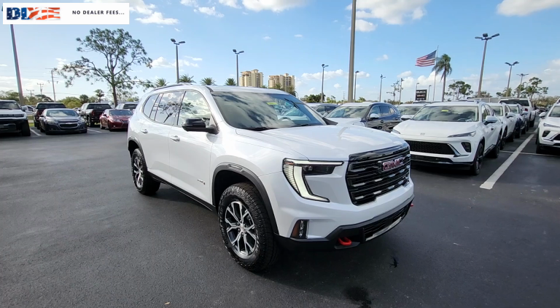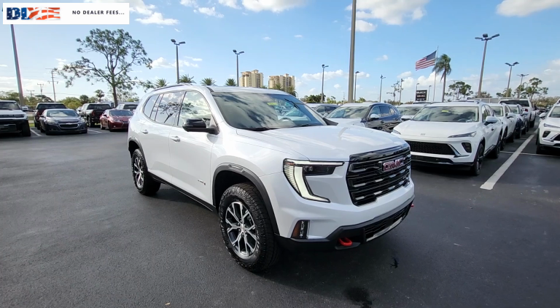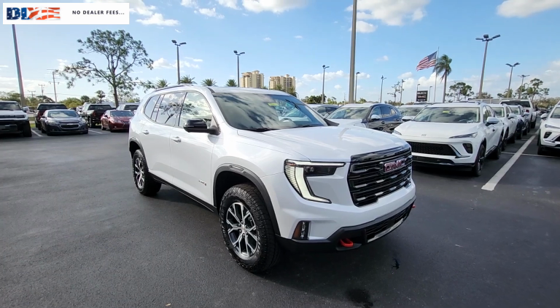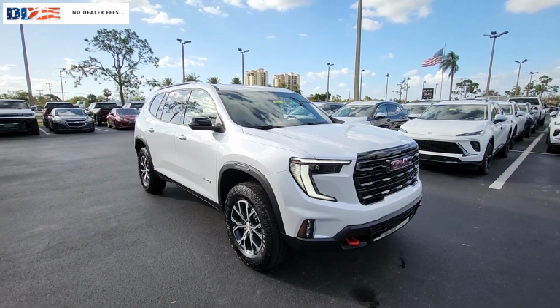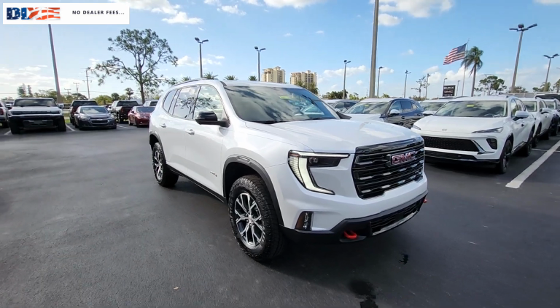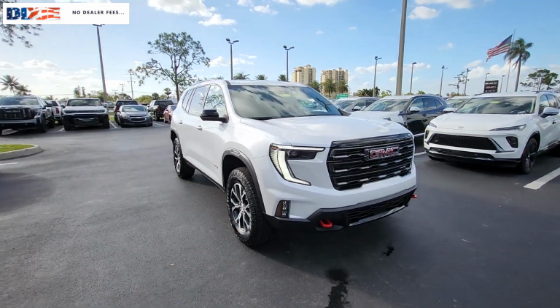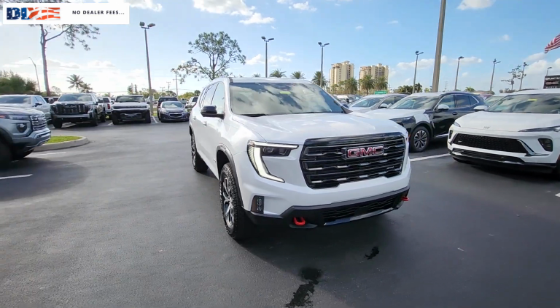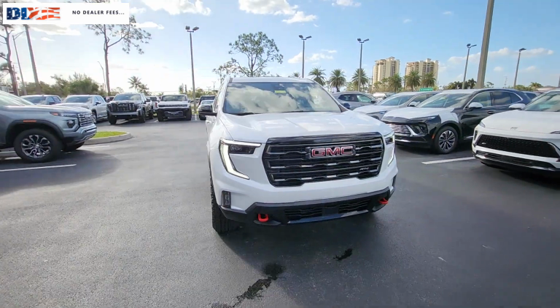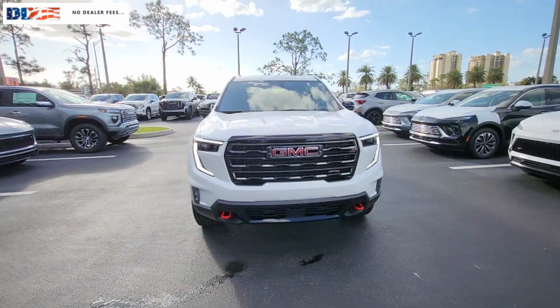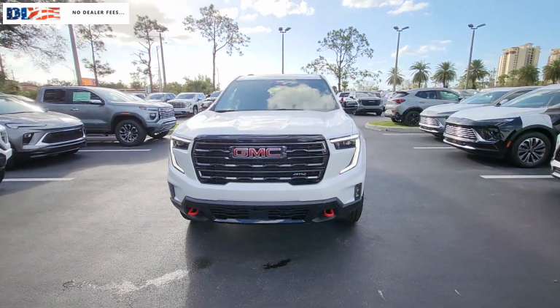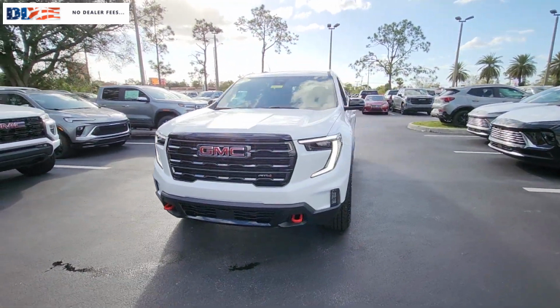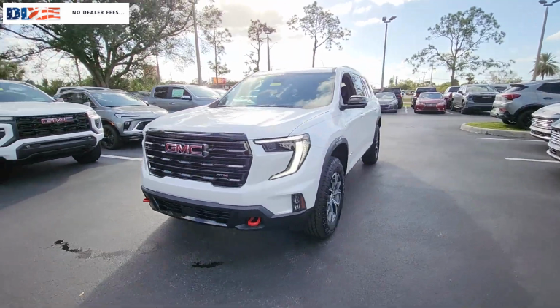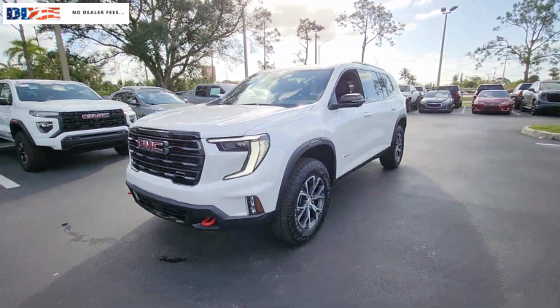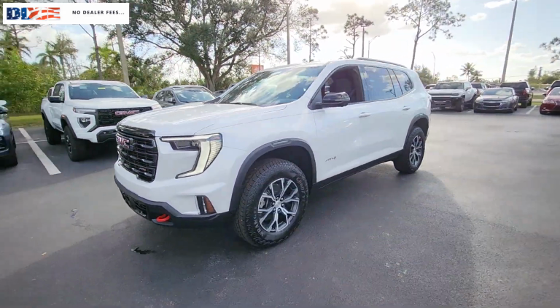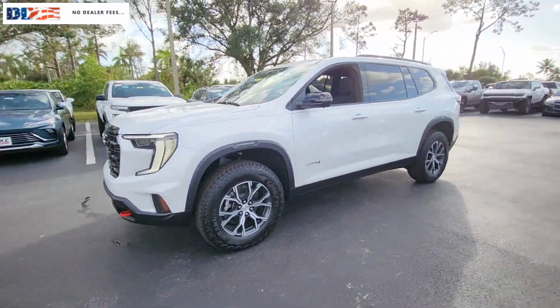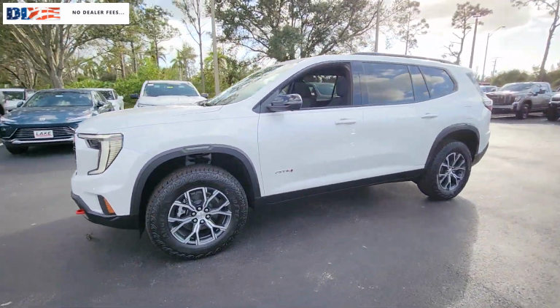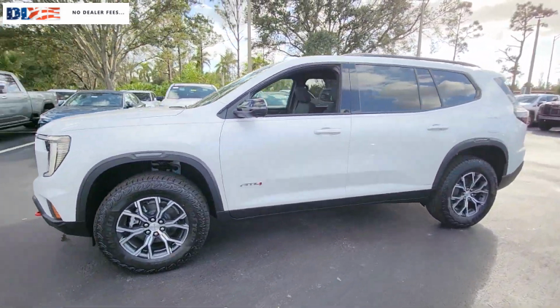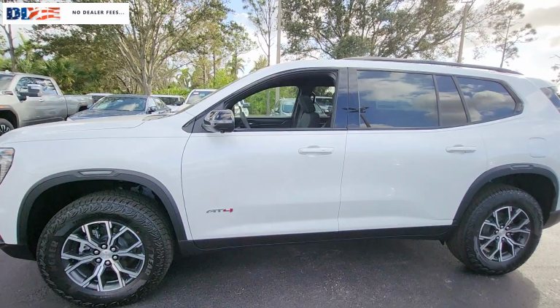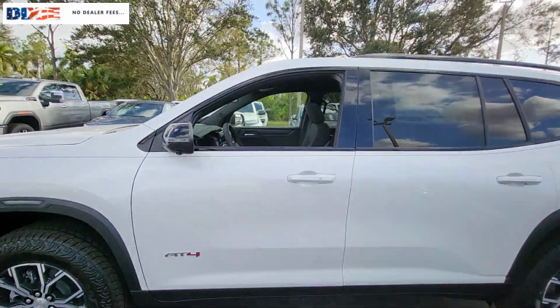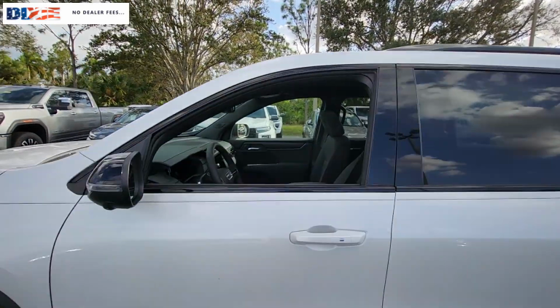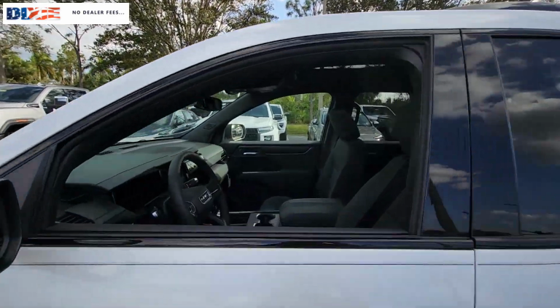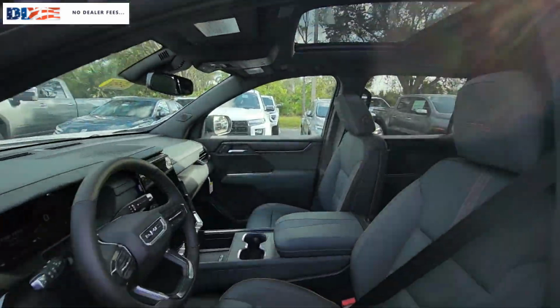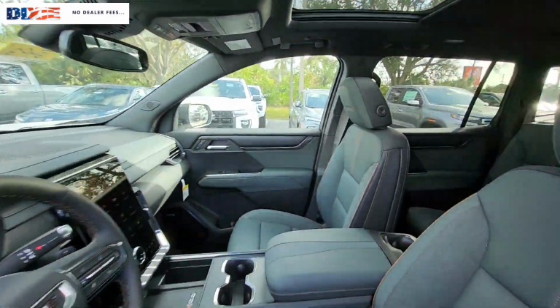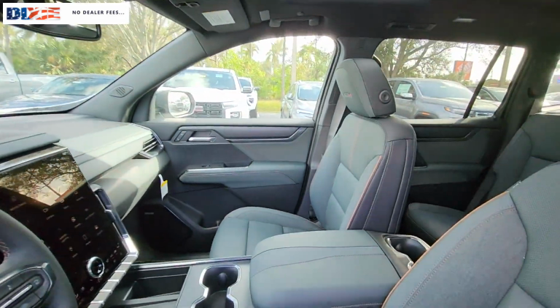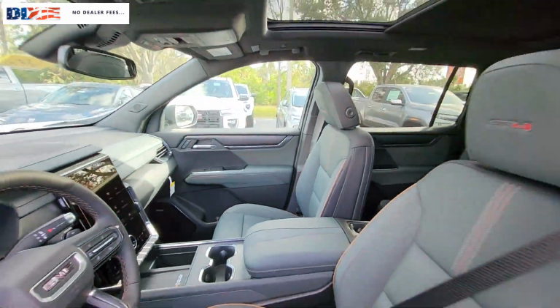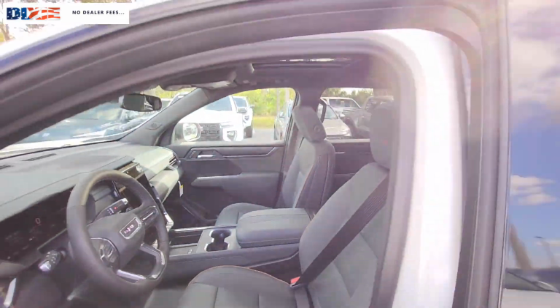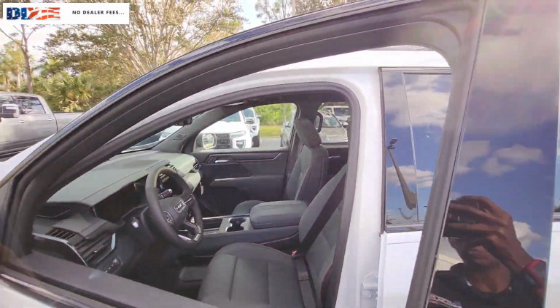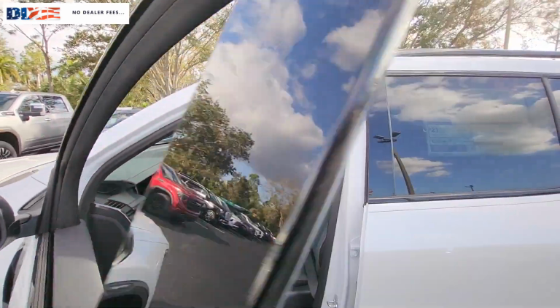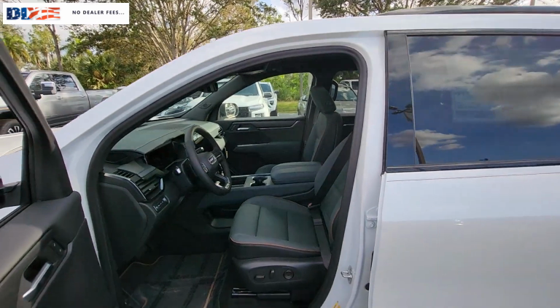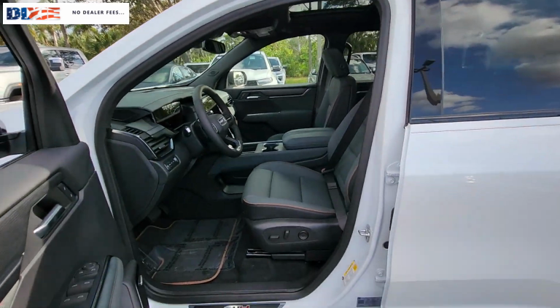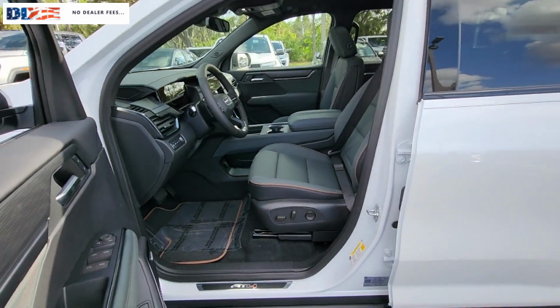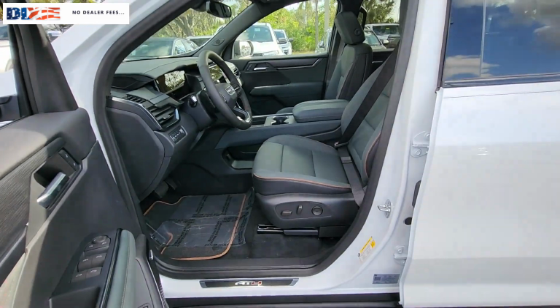Get acquainted with the 2024 GMC Acadia. Take a closer look at this handsome GMC Acadia, the safety-minded family hauler that offers the space and amenities you need to make every excursion relaxing and enjoyable.